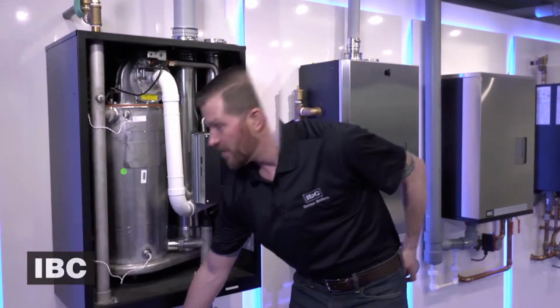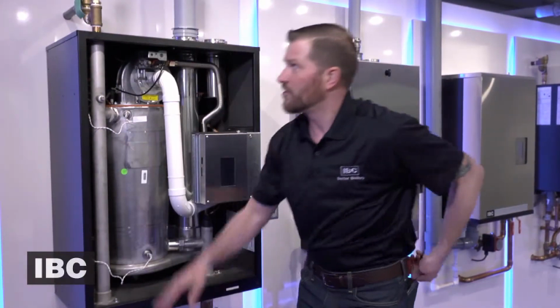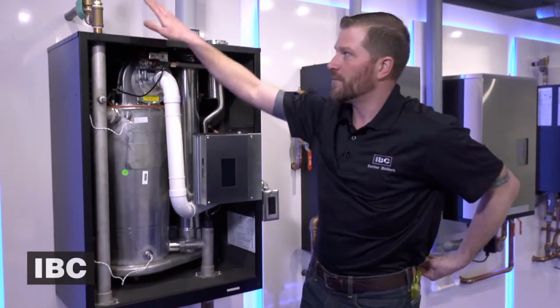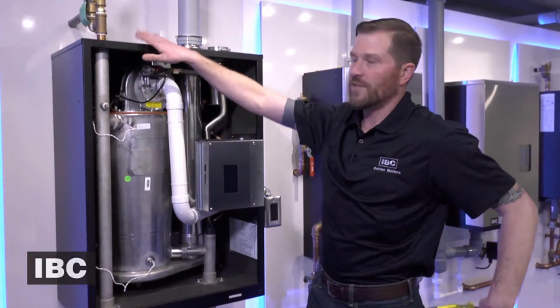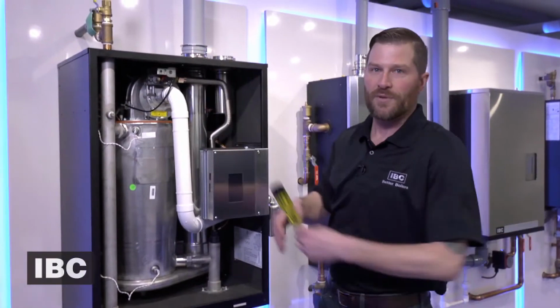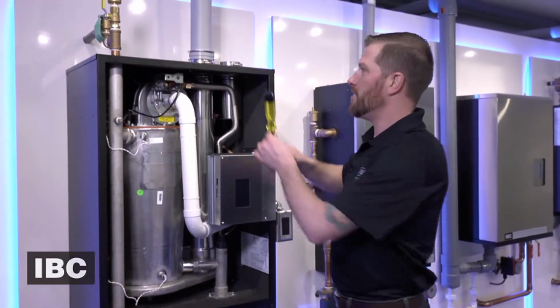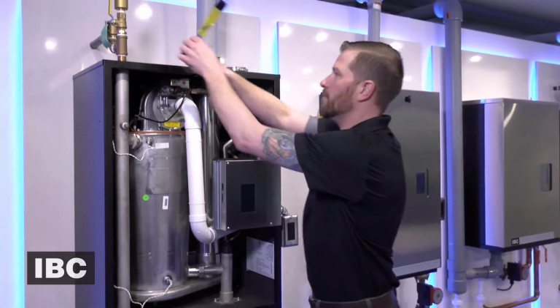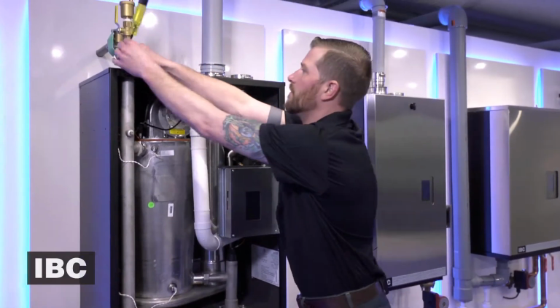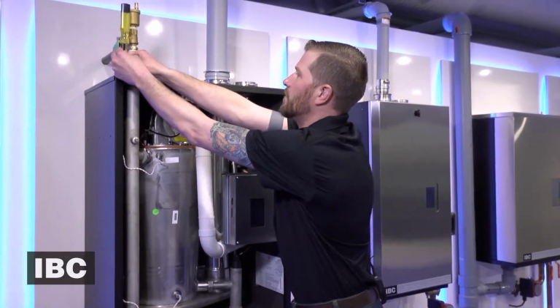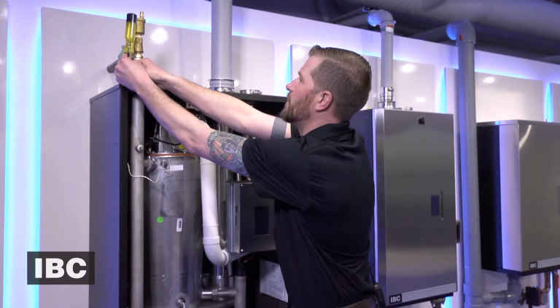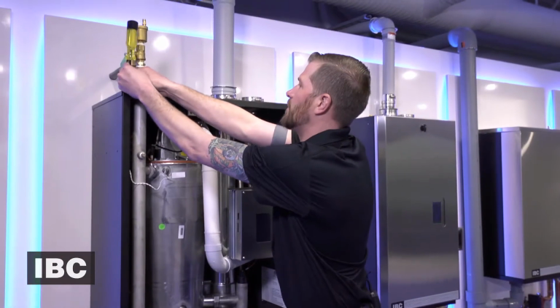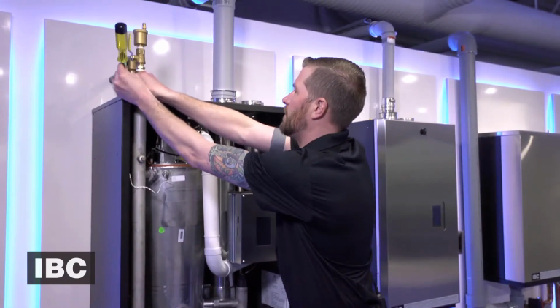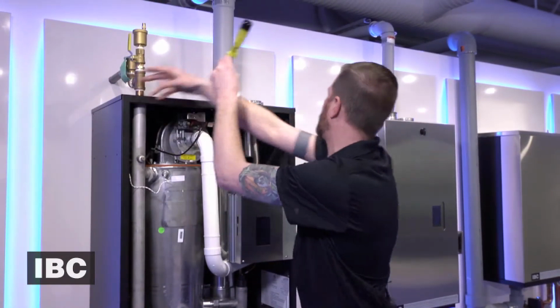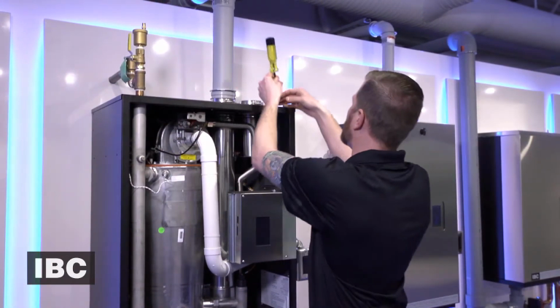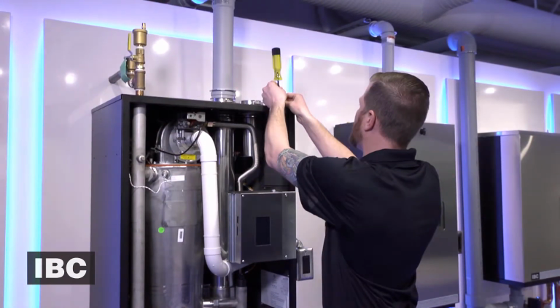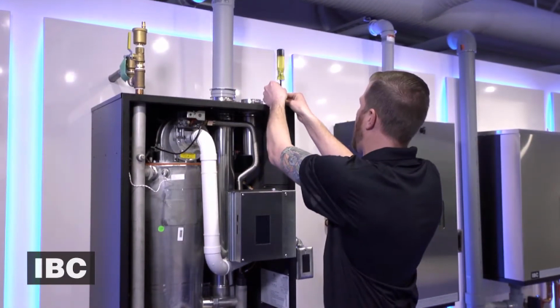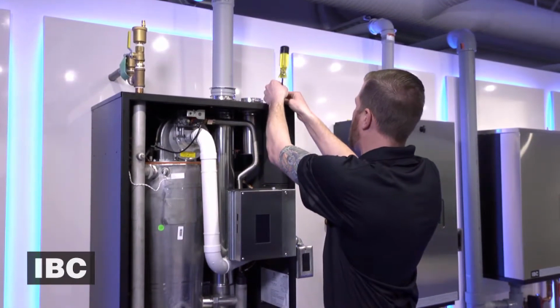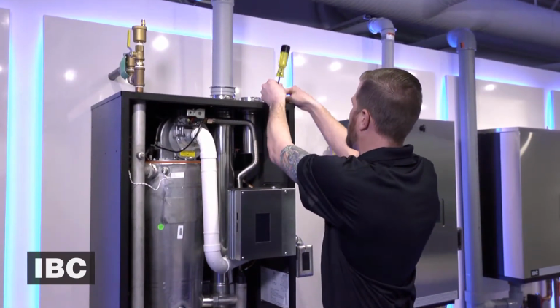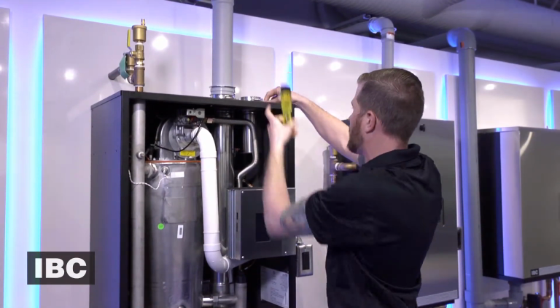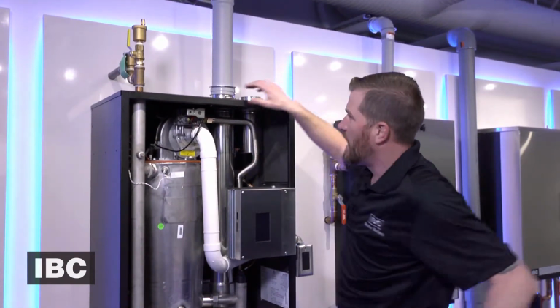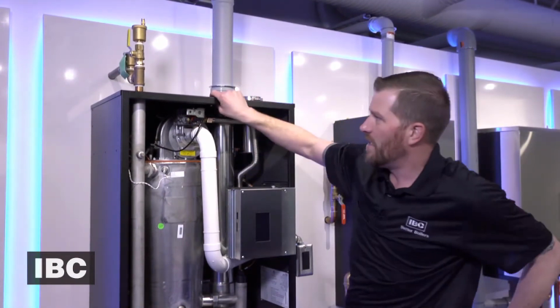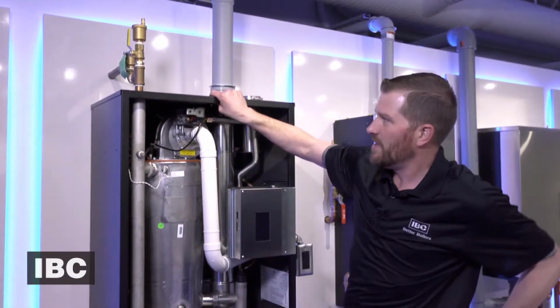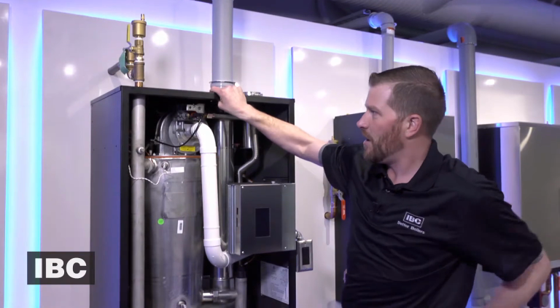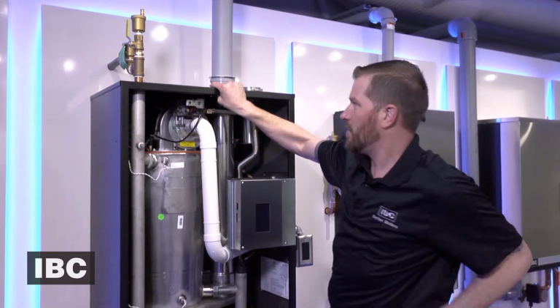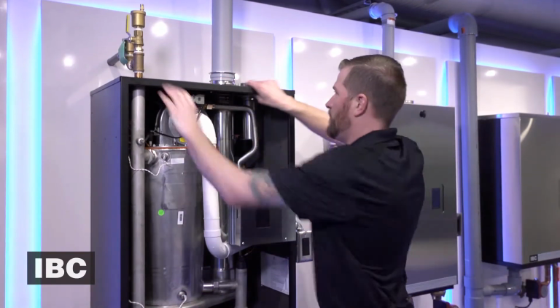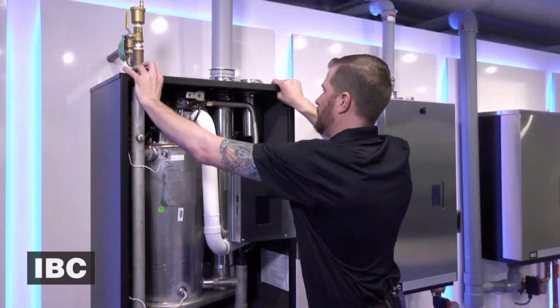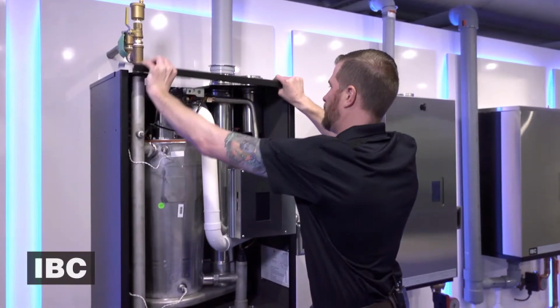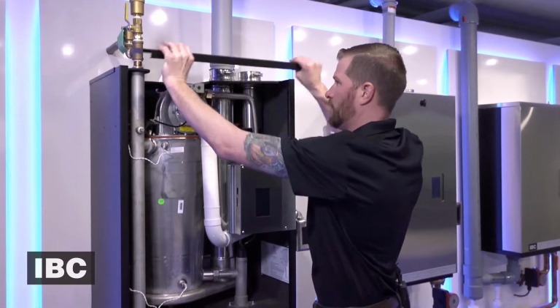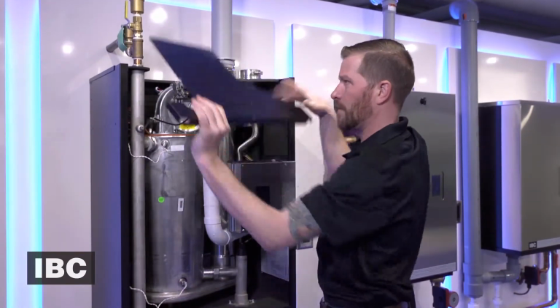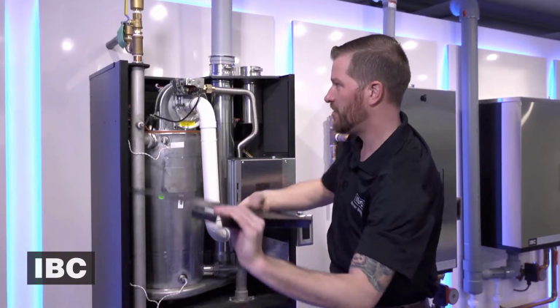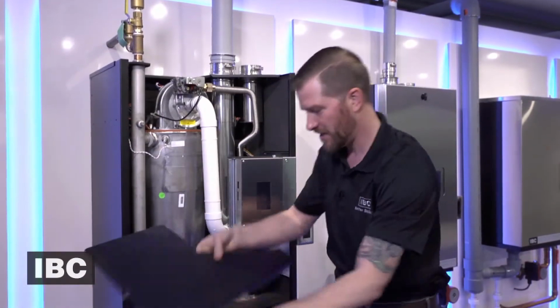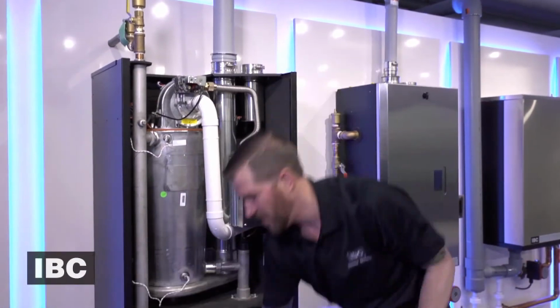There are two Phillips screws at the top of the unit, and then the top panel comes off for easier access to the fan.